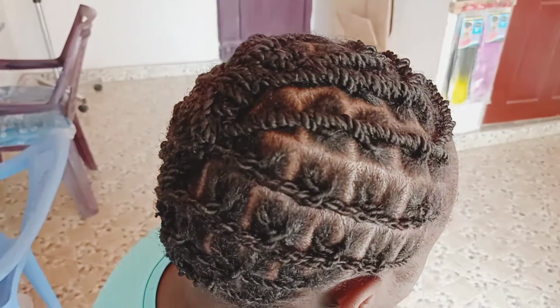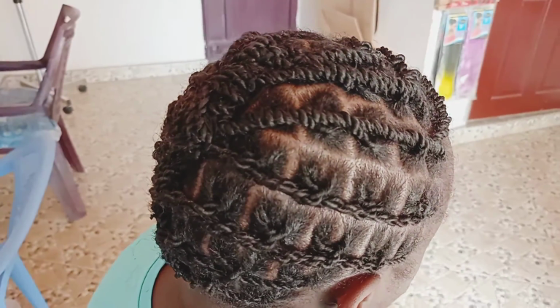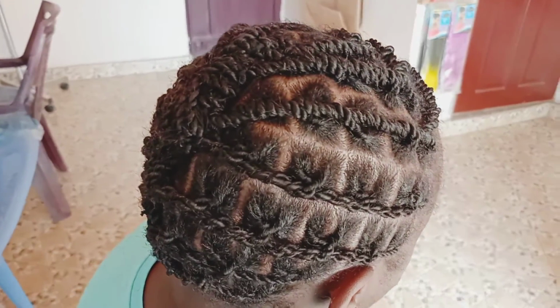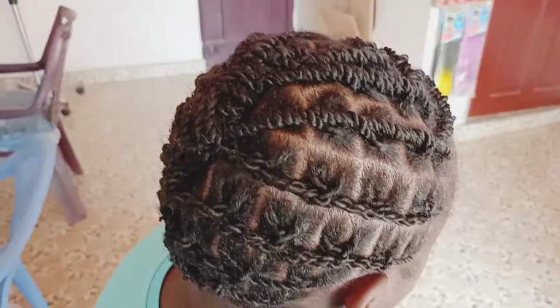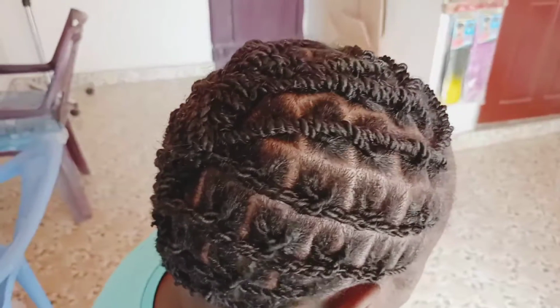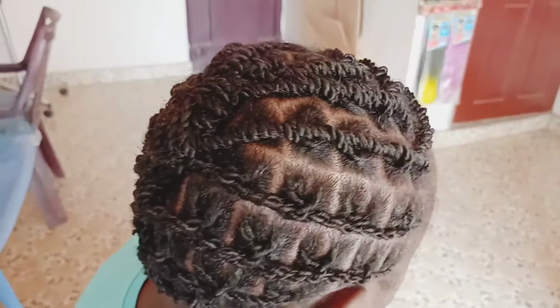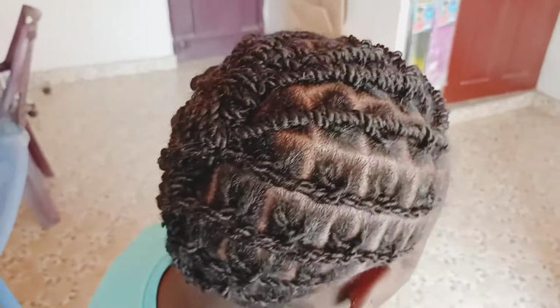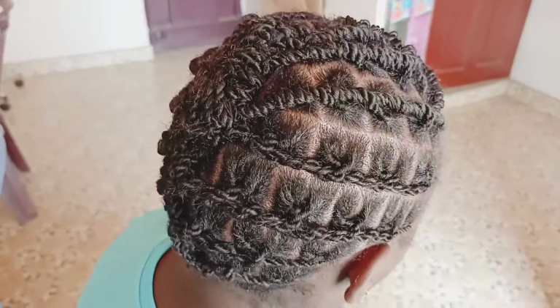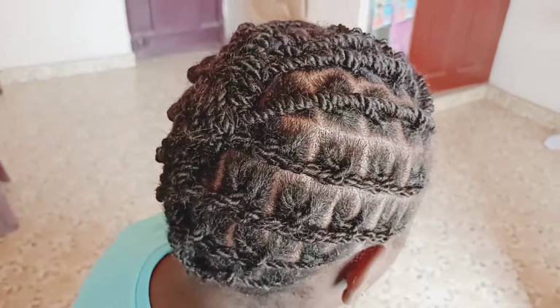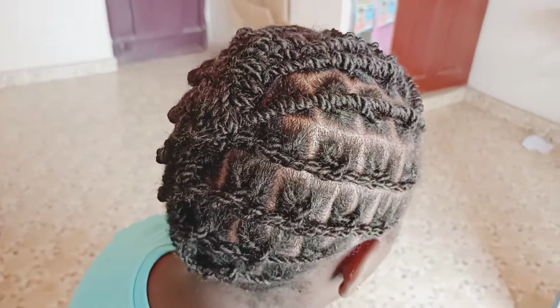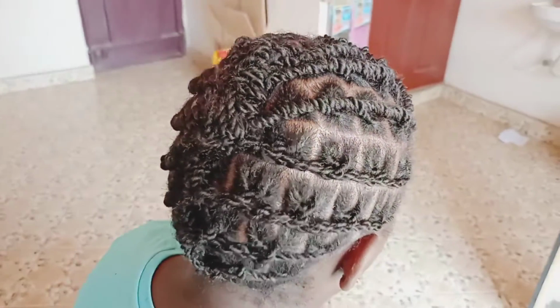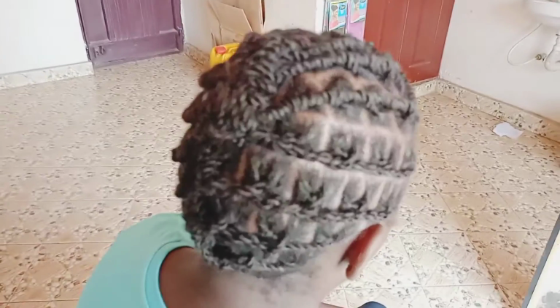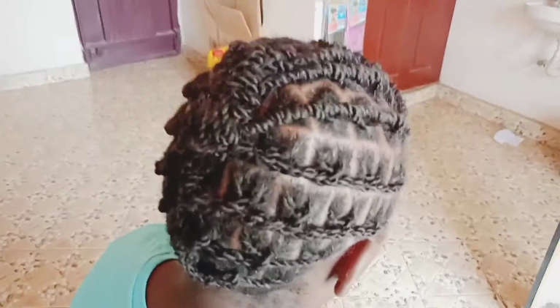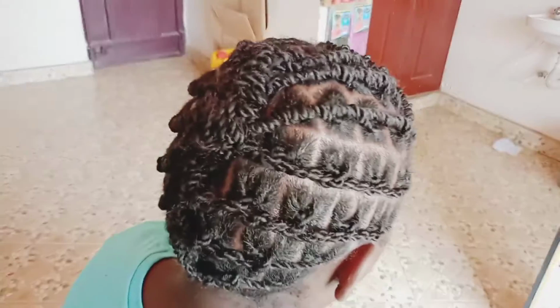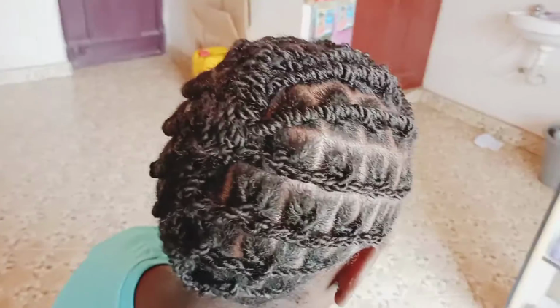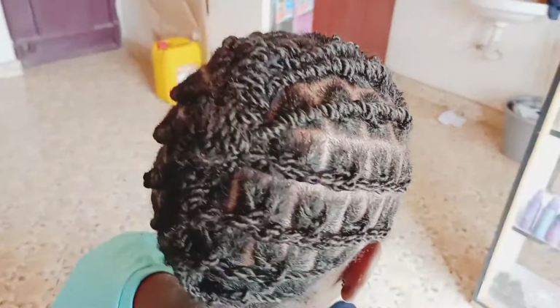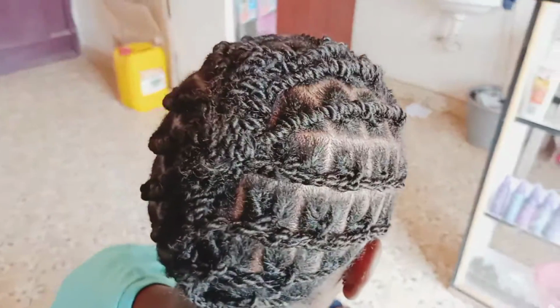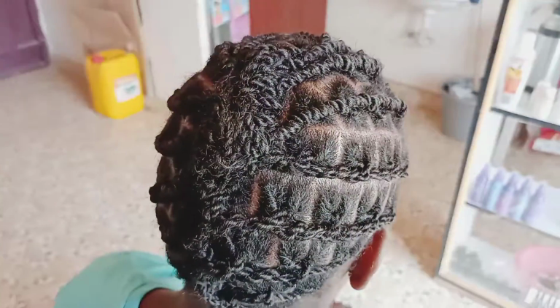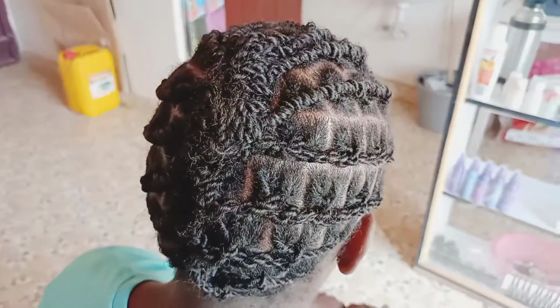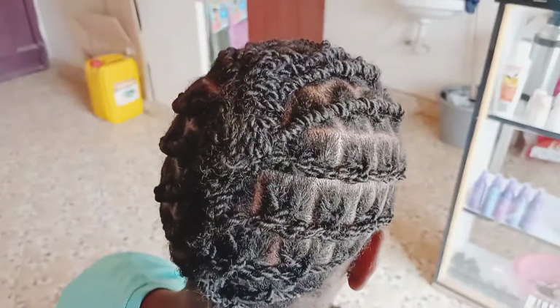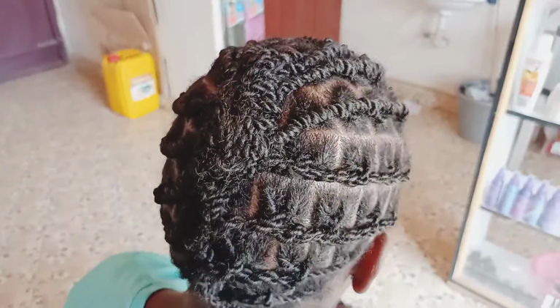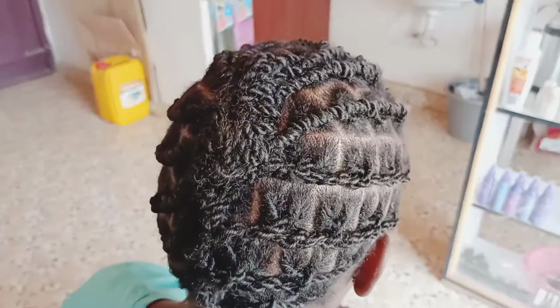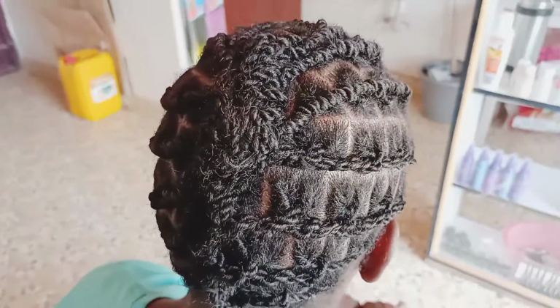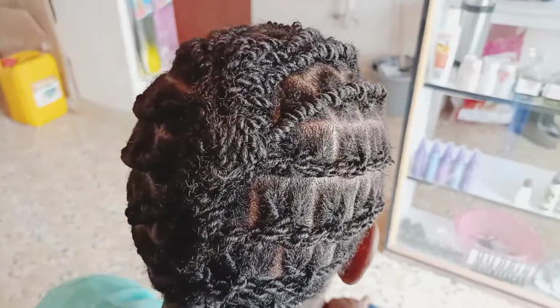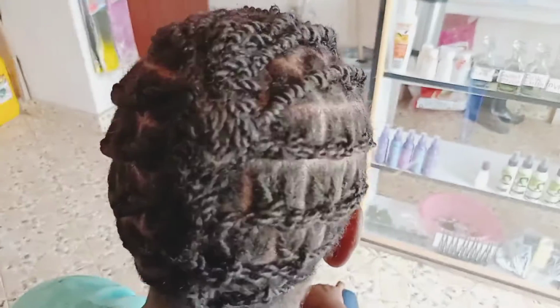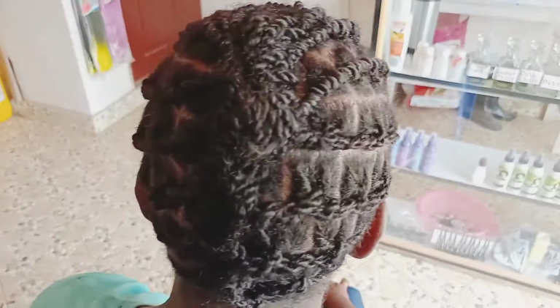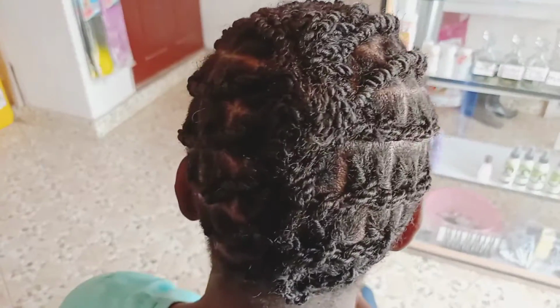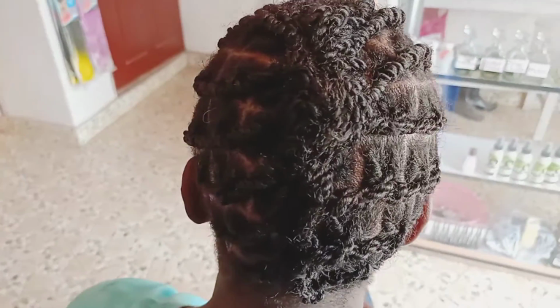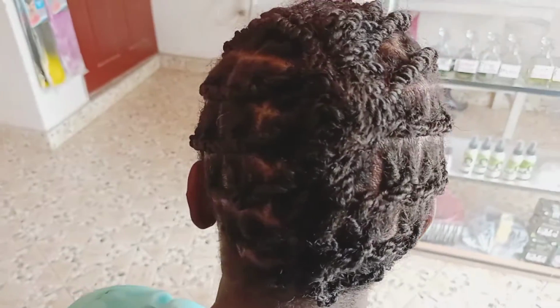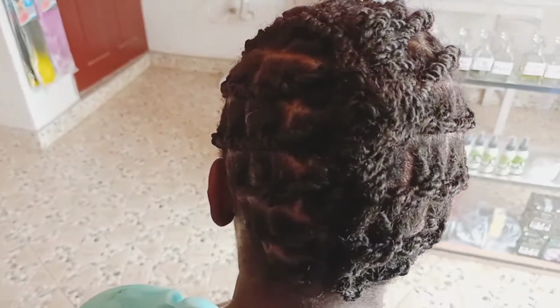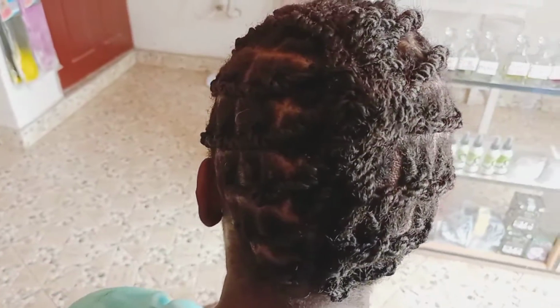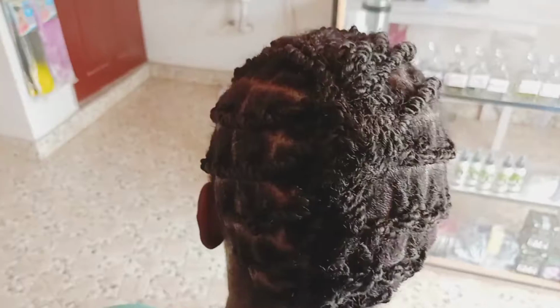What do you think, guys, about the outcome of the twists styling? Comment down below and let's keep the conversation going.